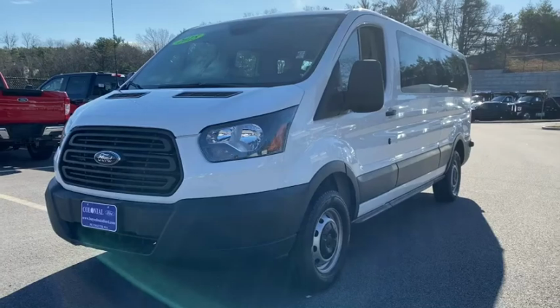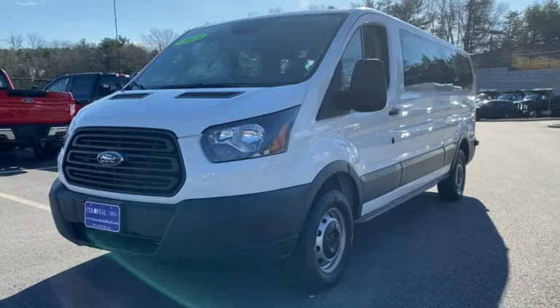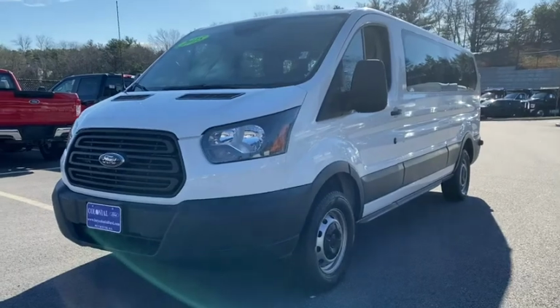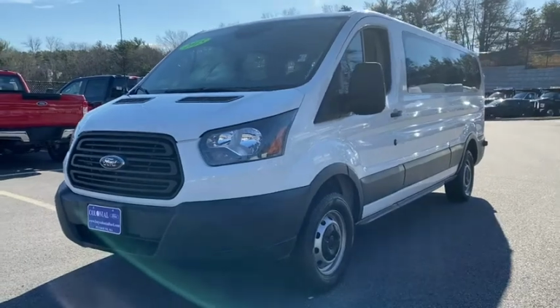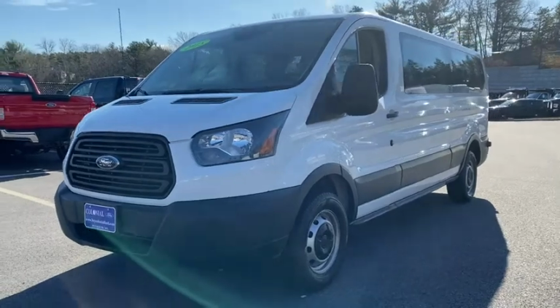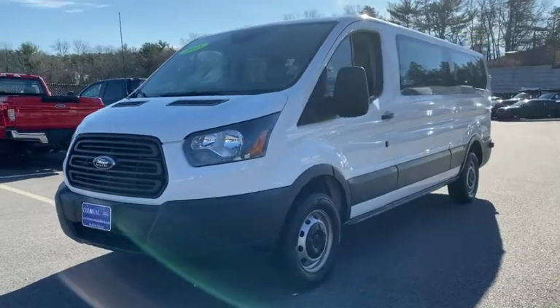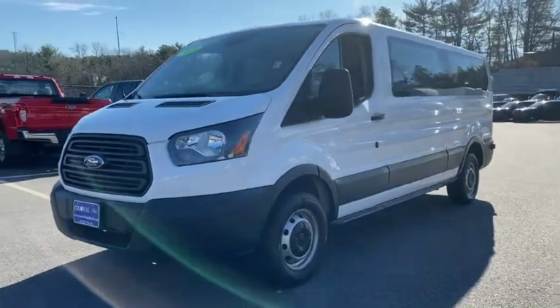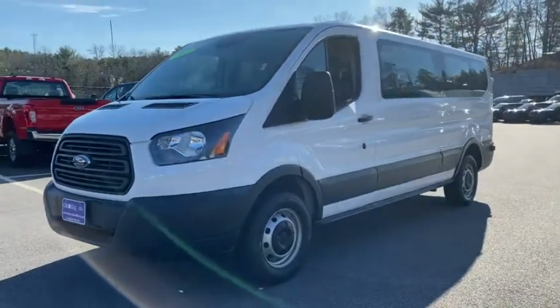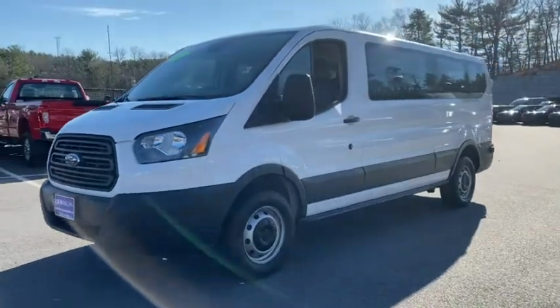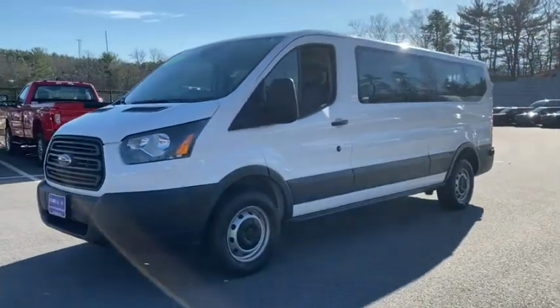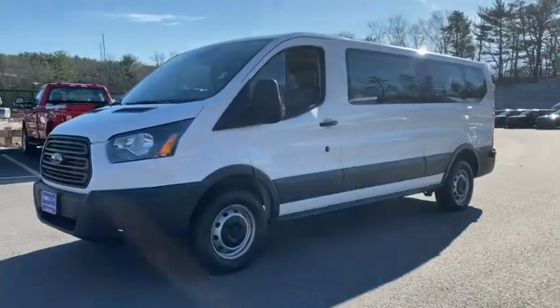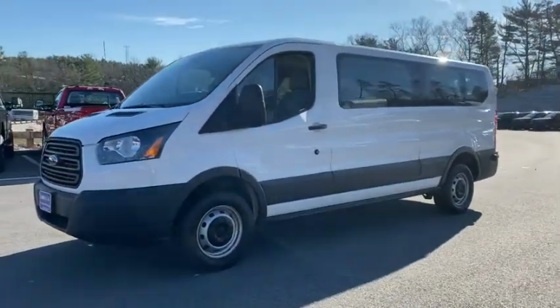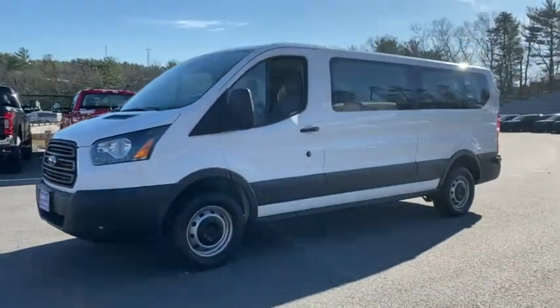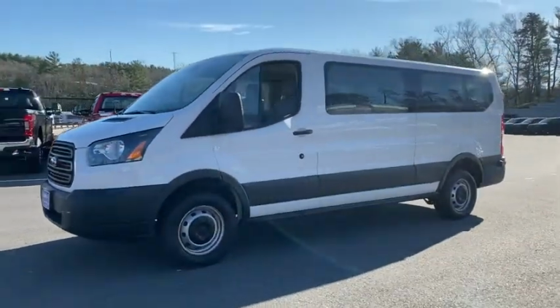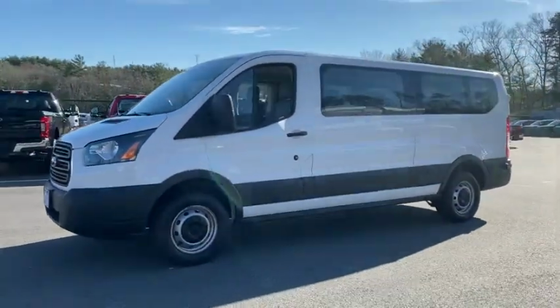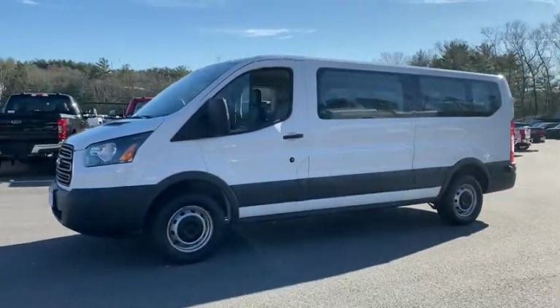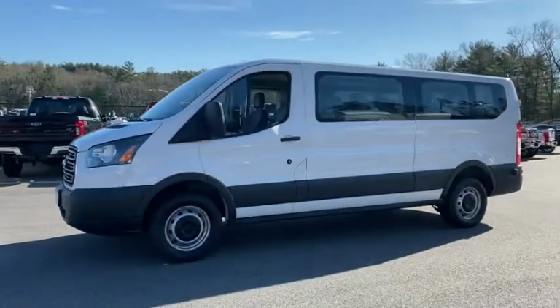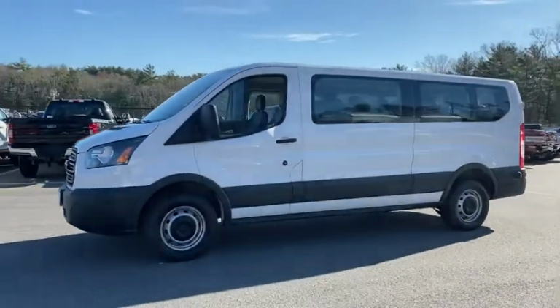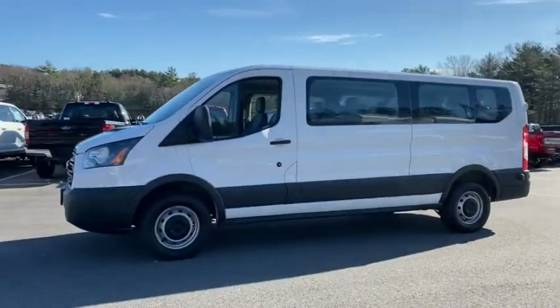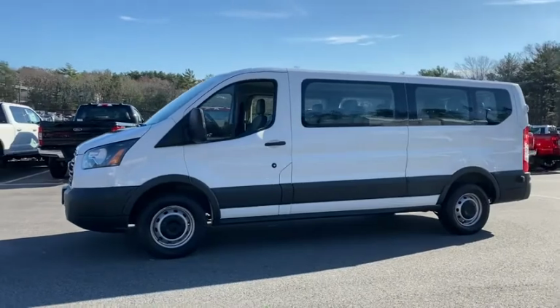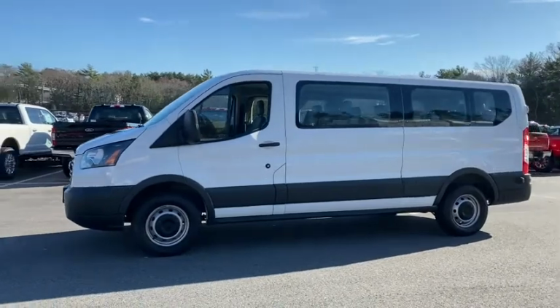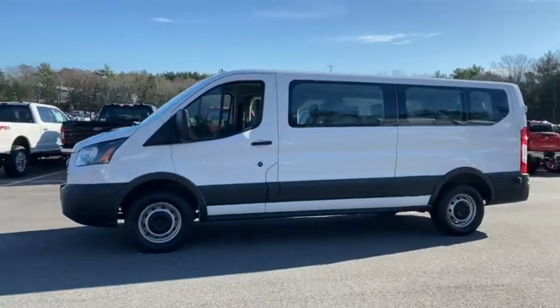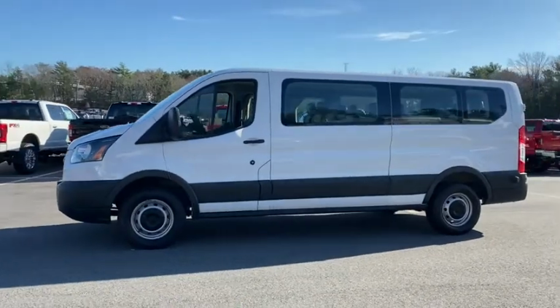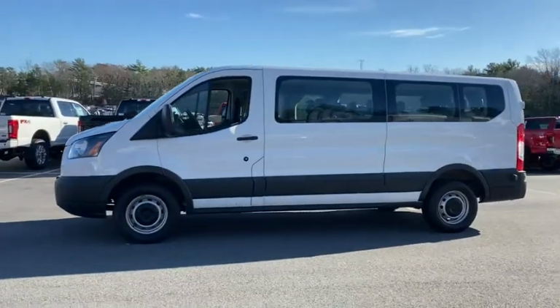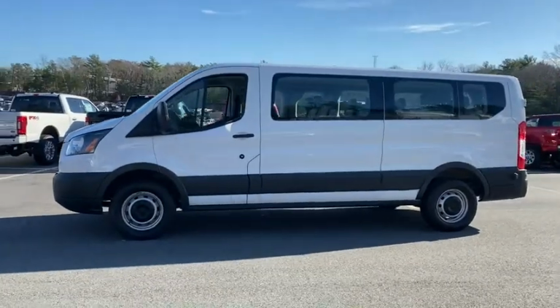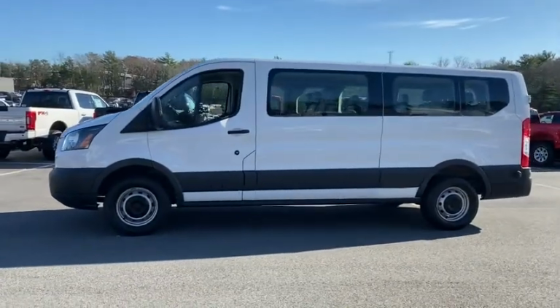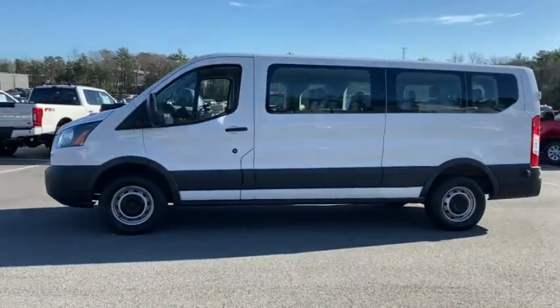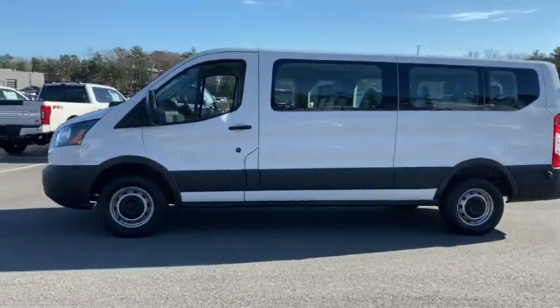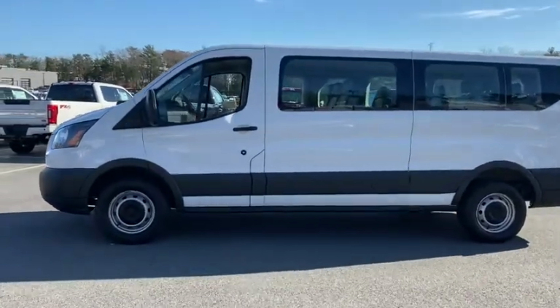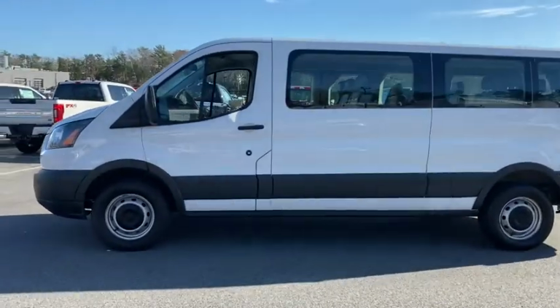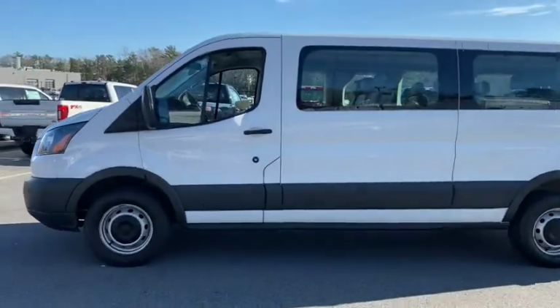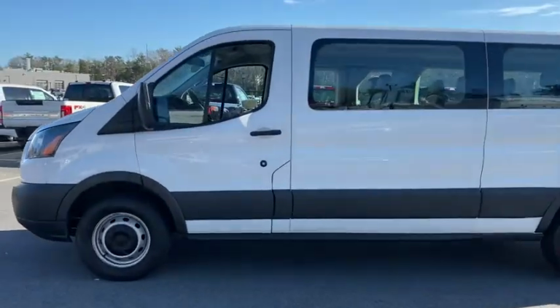Introducing the 2015 Ford Transit. With less than 15,000 miles on the odometer, this vehicle provides excellent value.